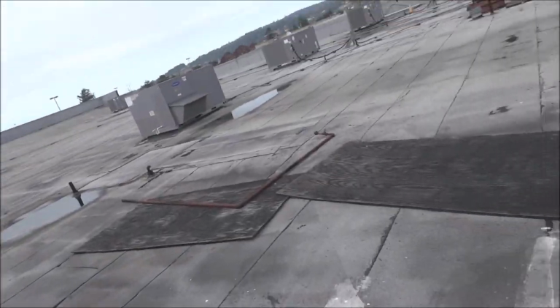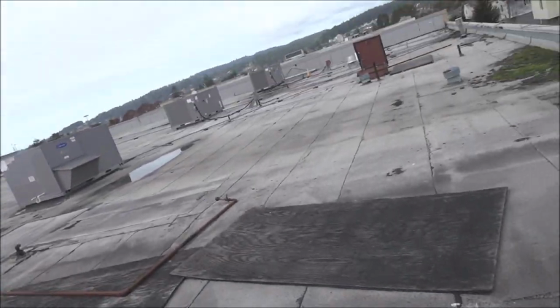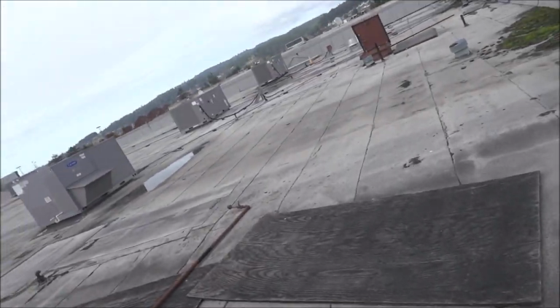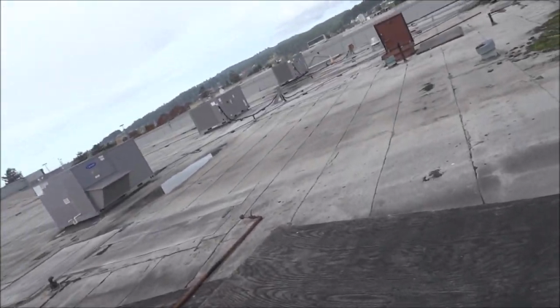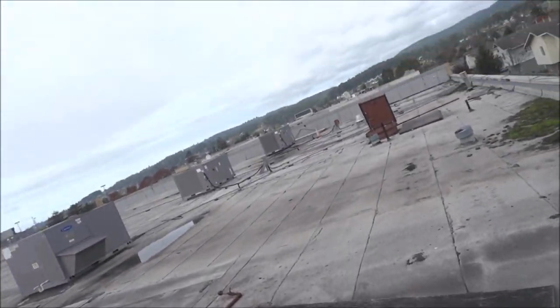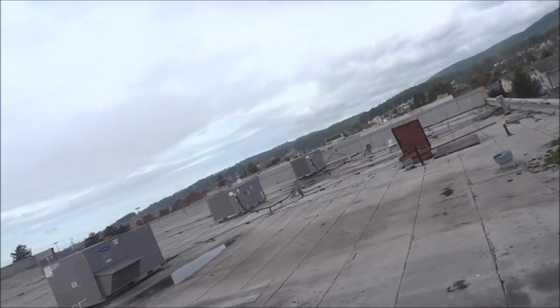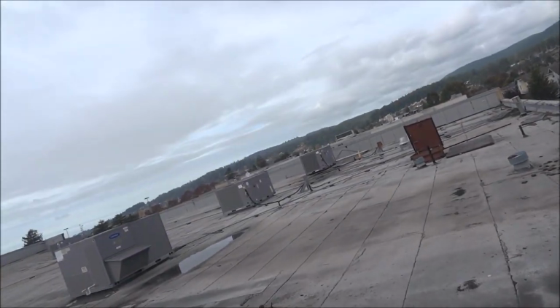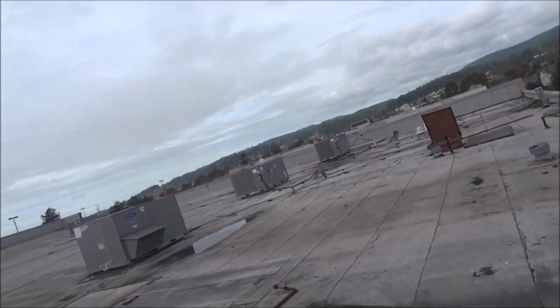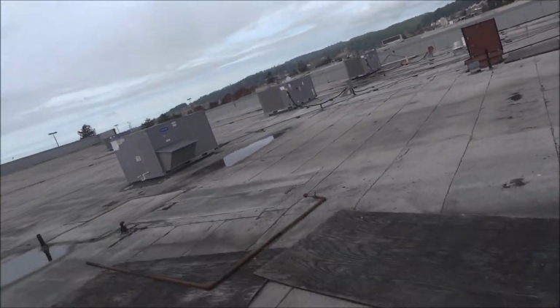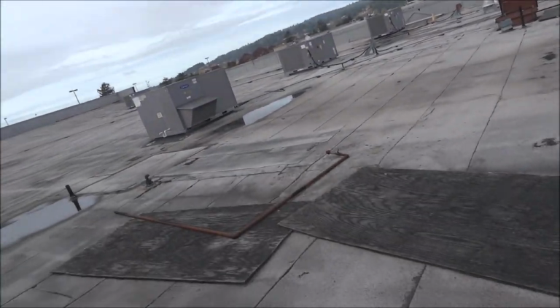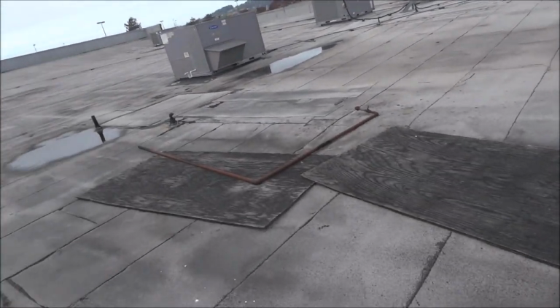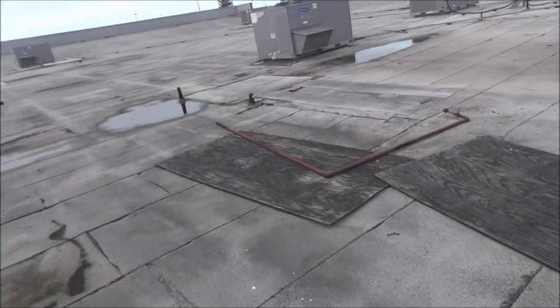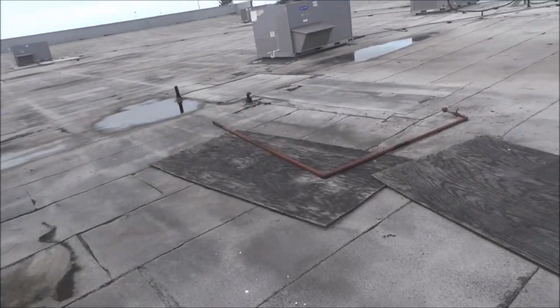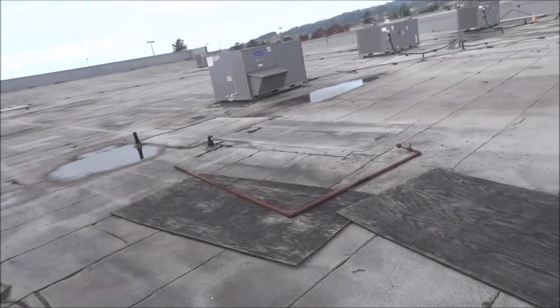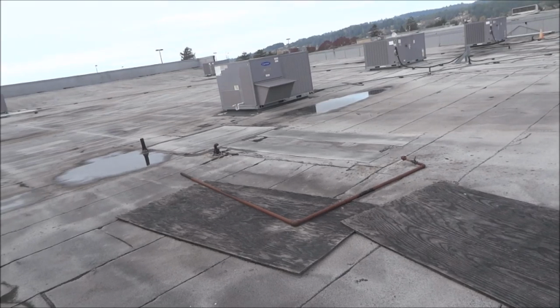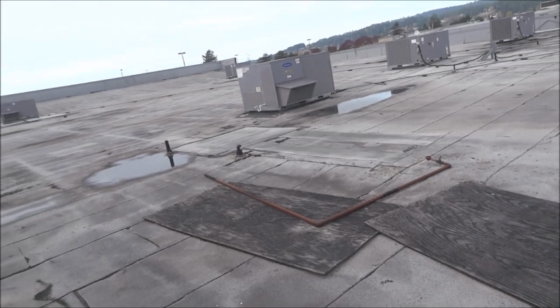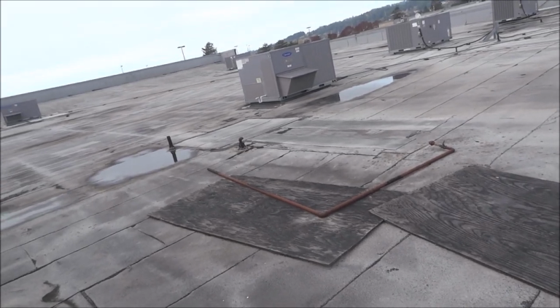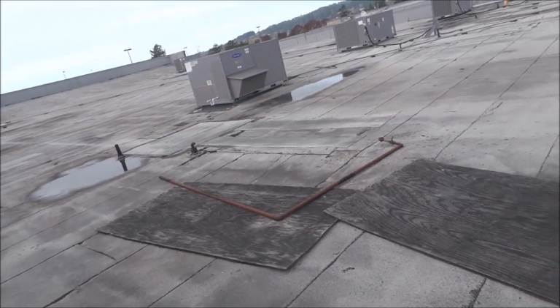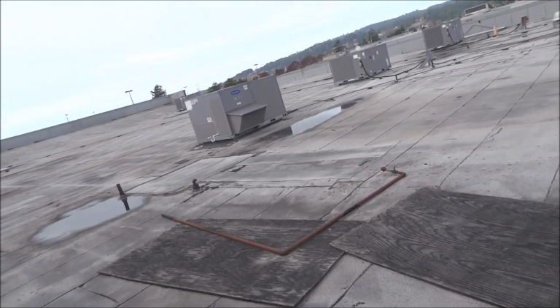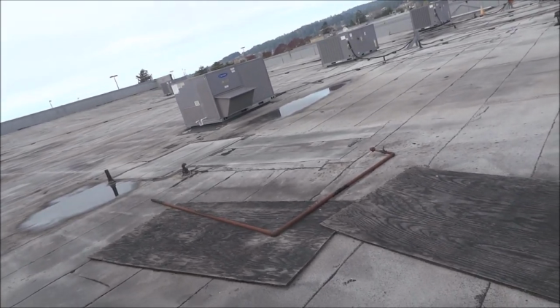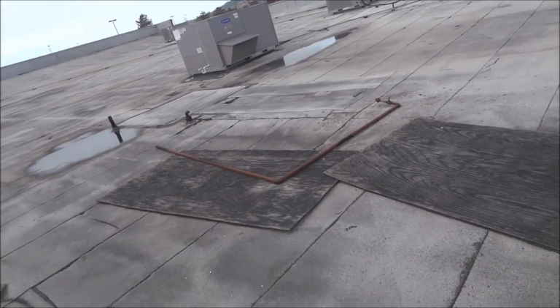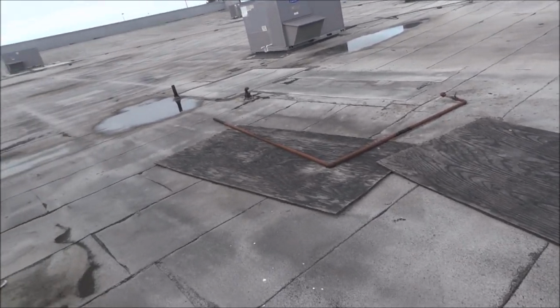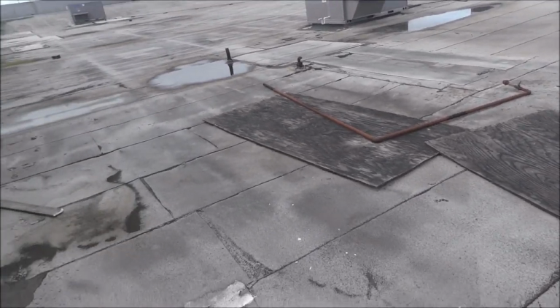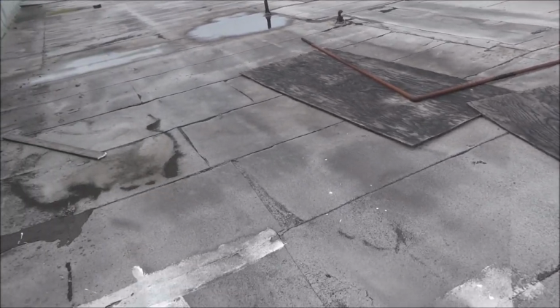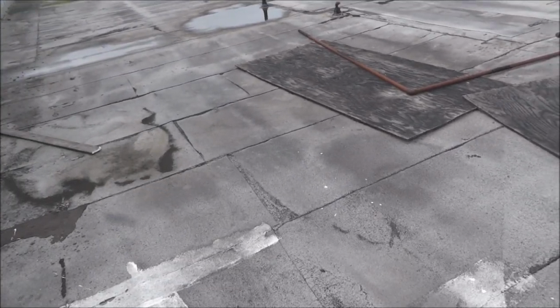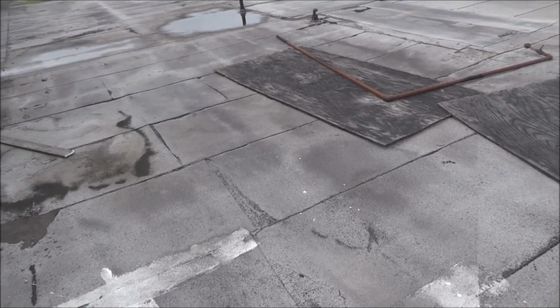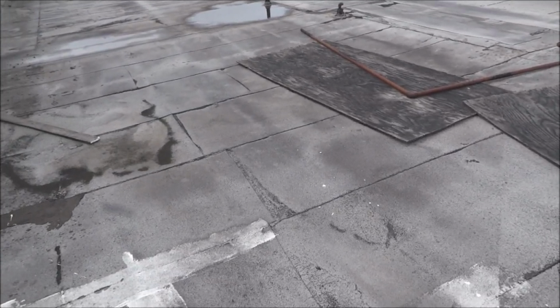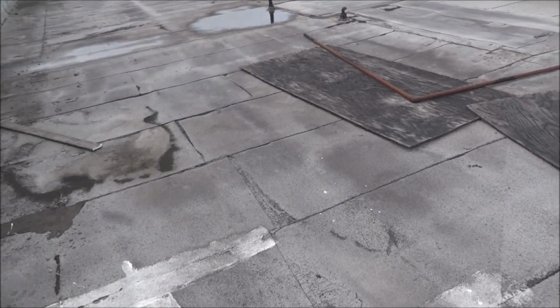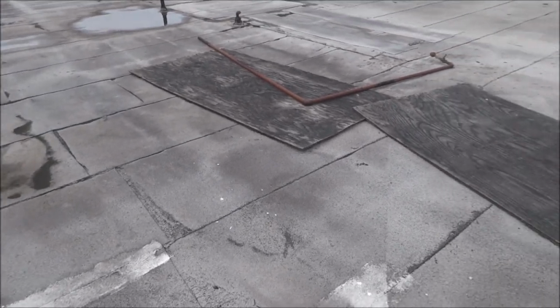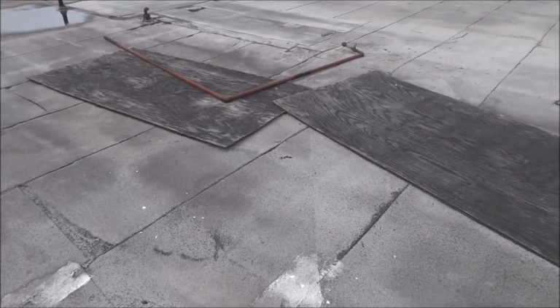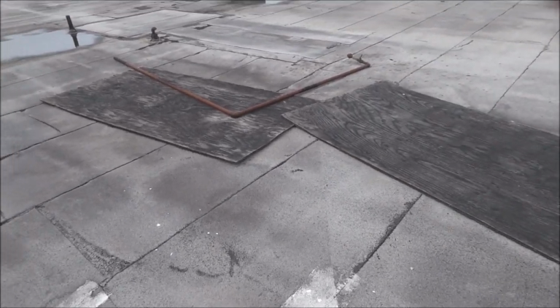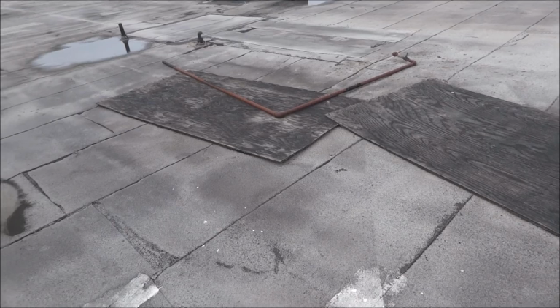So anyway, that's a quick roof repair. Good luck, because it hasn't leaked last time it rained, so I may be able to get paid for this job.